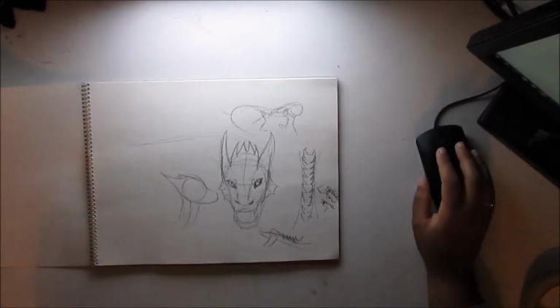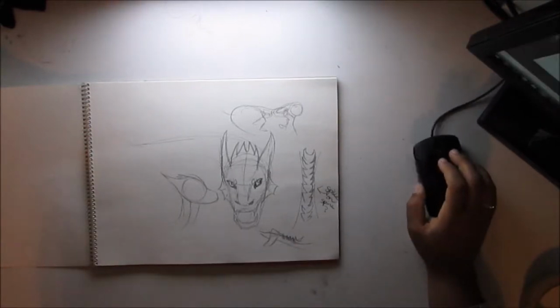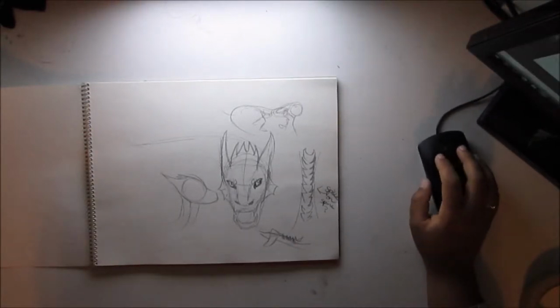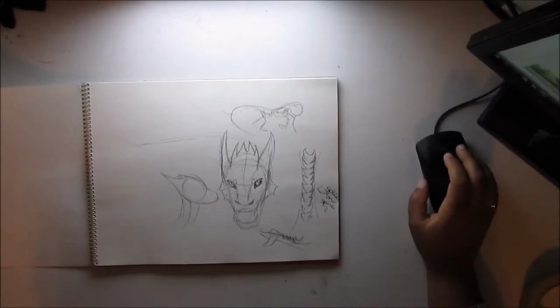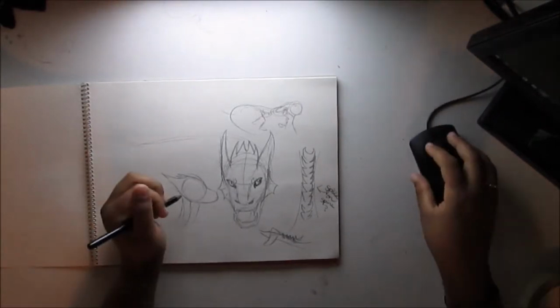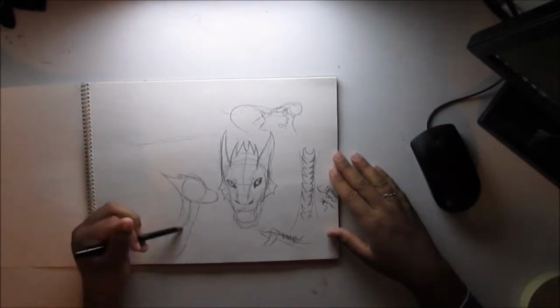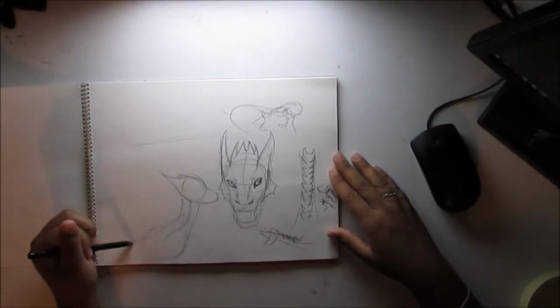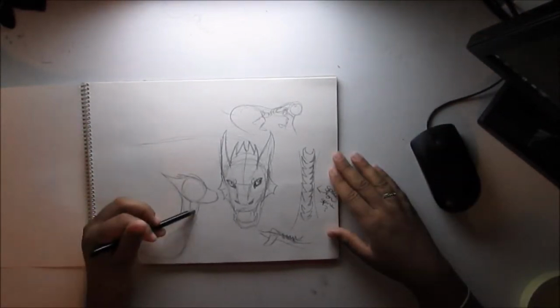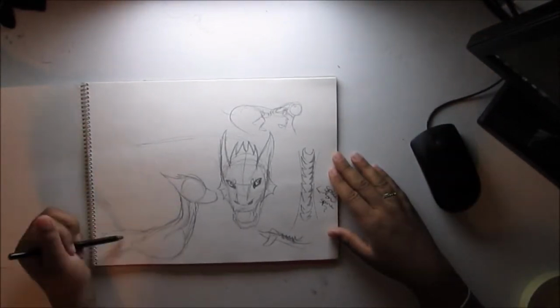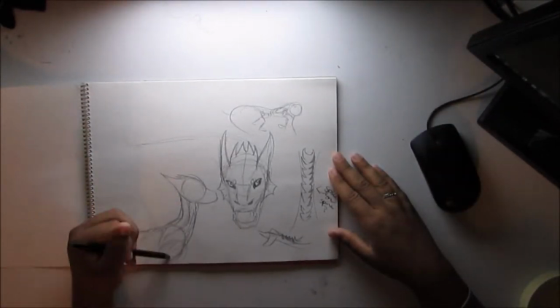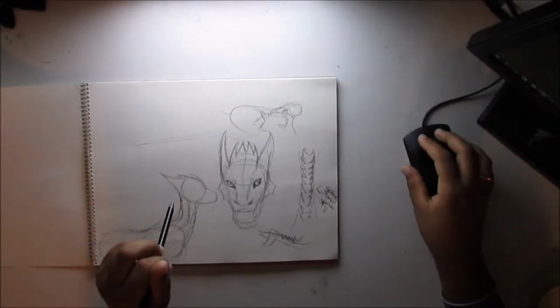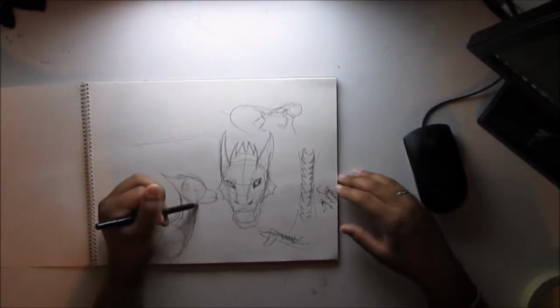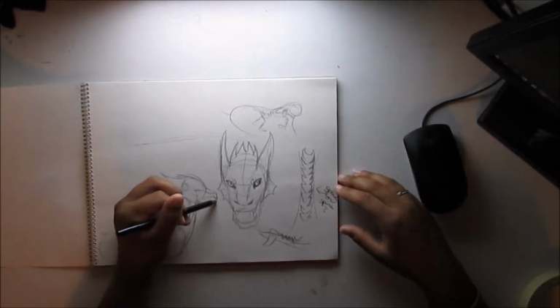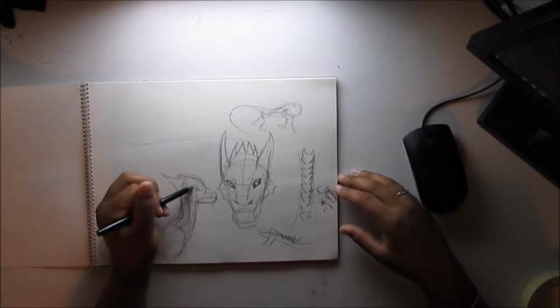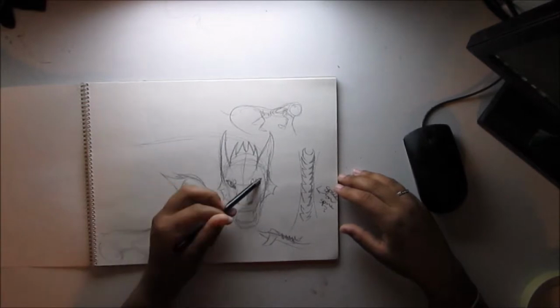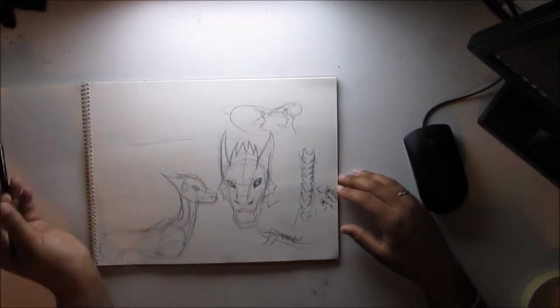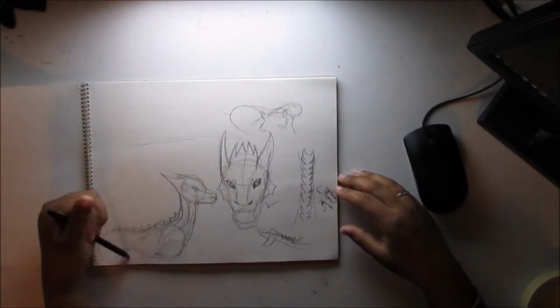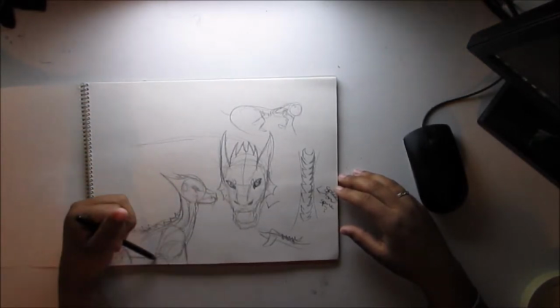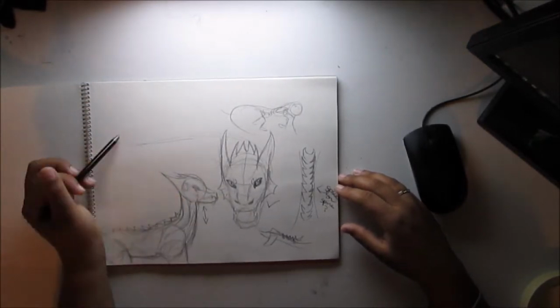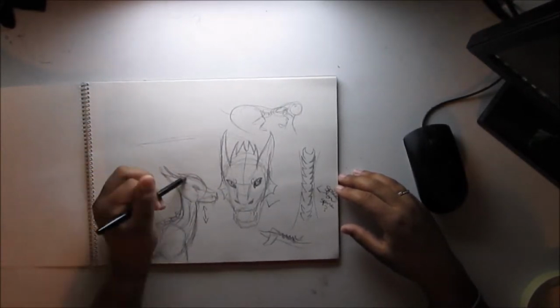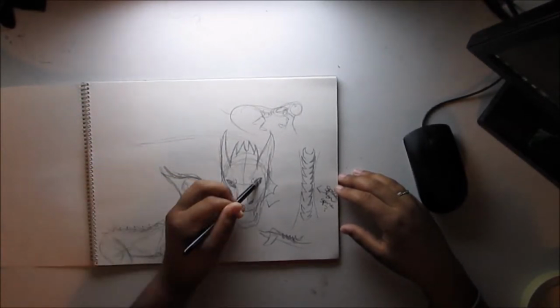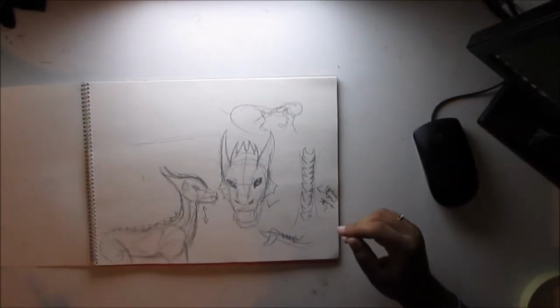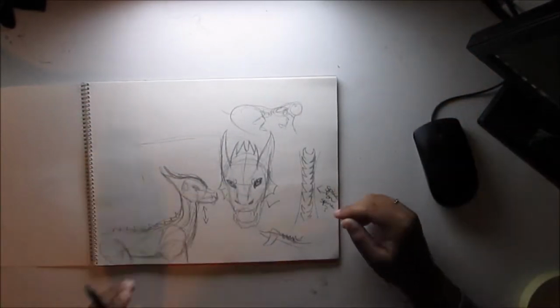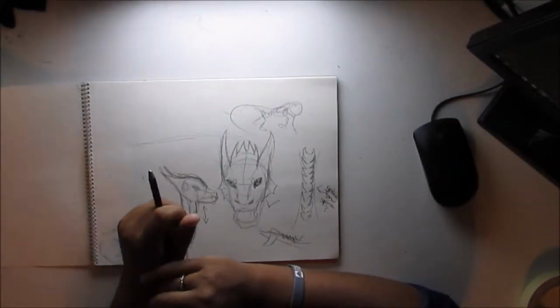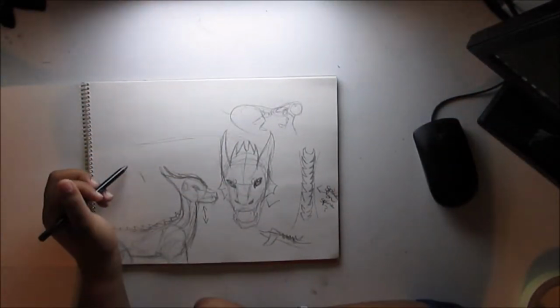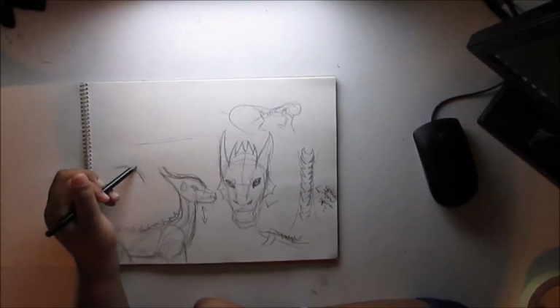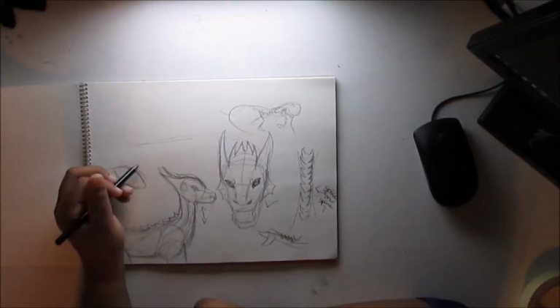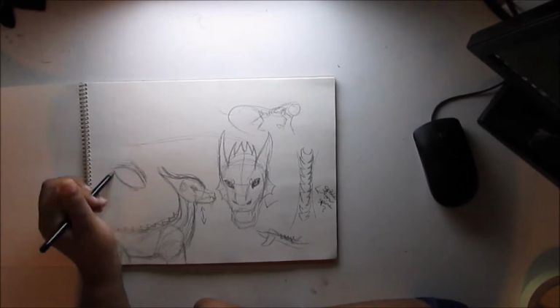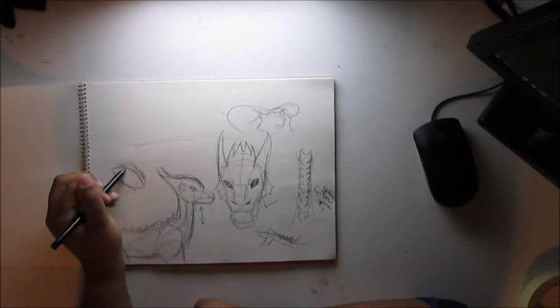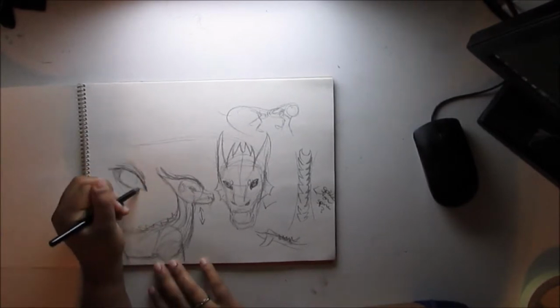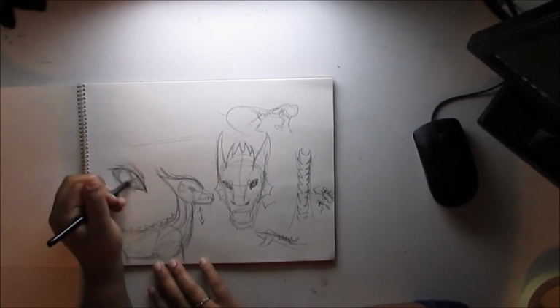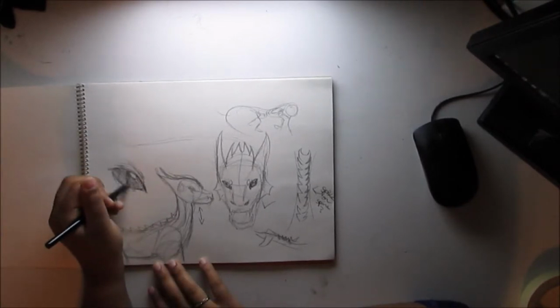However, I realized after I was said and done with everything — when I finished the dragon and was going back through the footage — my actual dragon in the end doesn't have wings. I was so disappointed in myself. I can't believe I forgot the wings. So I'm going to try, maybe in the next video, to redraw the dragon.